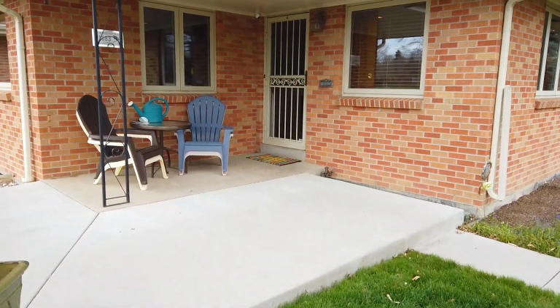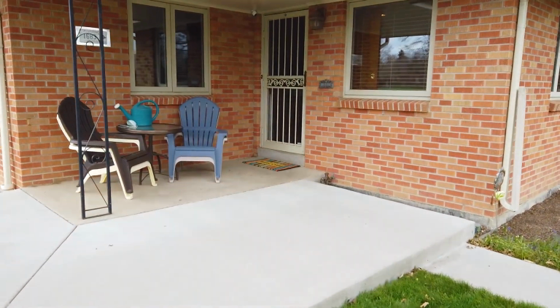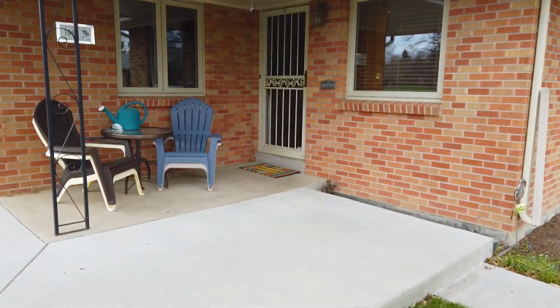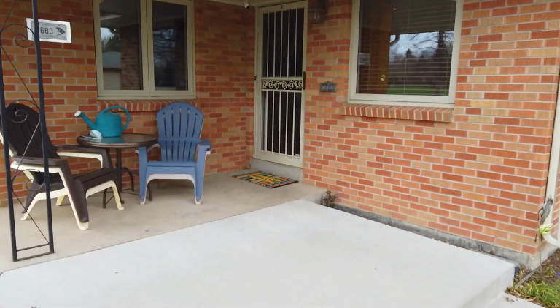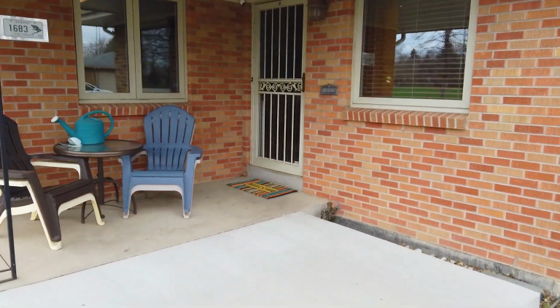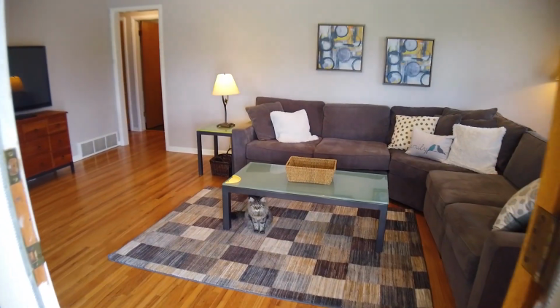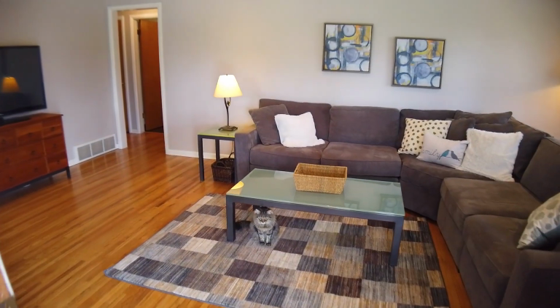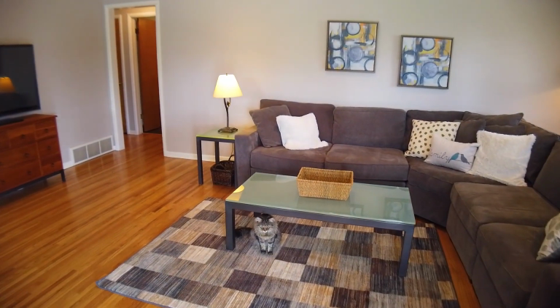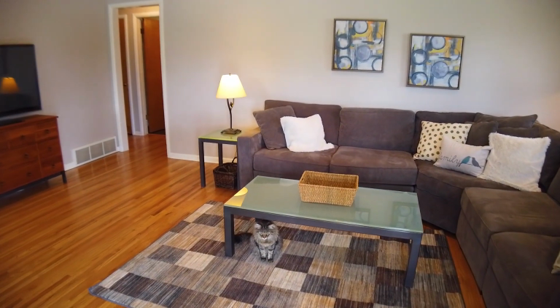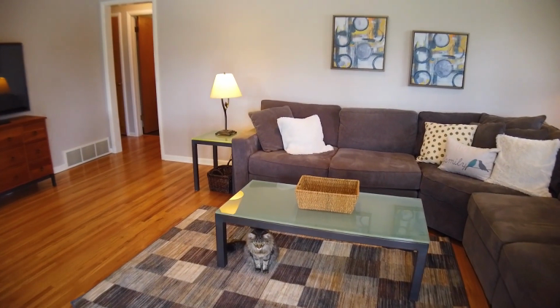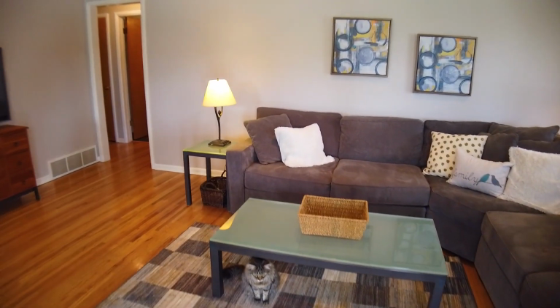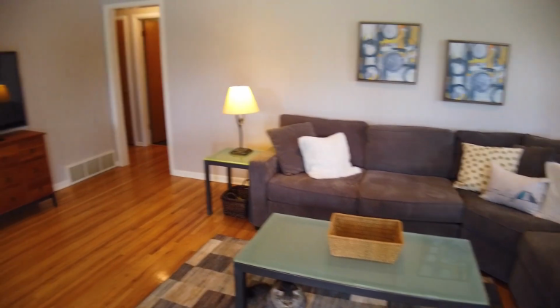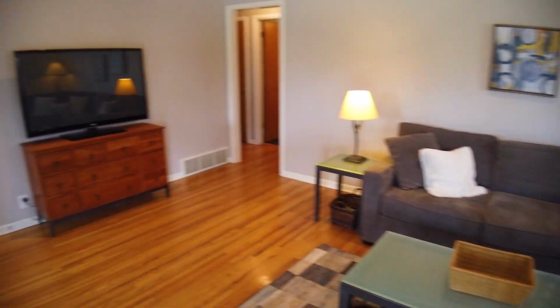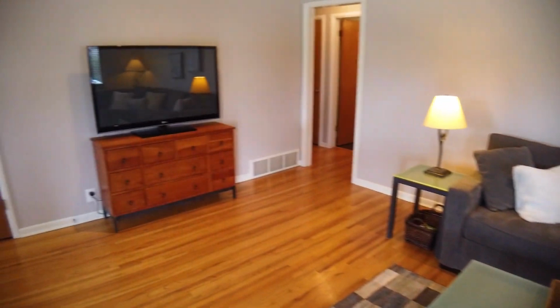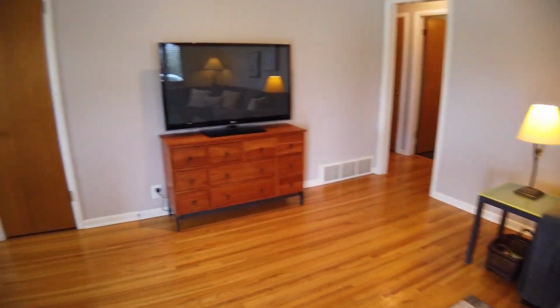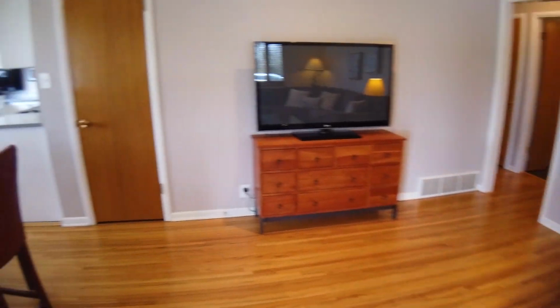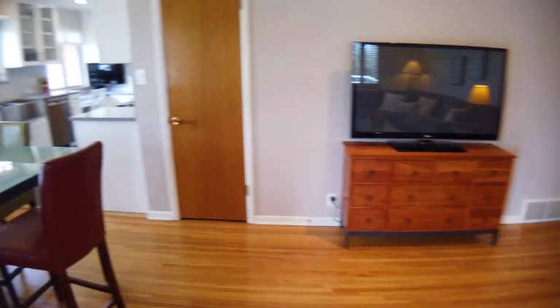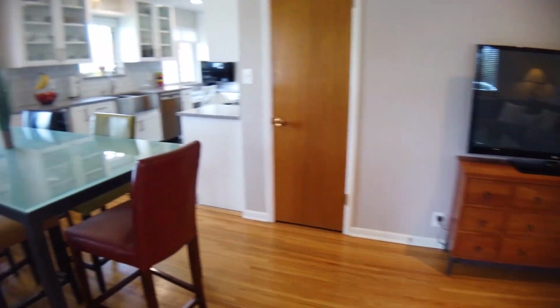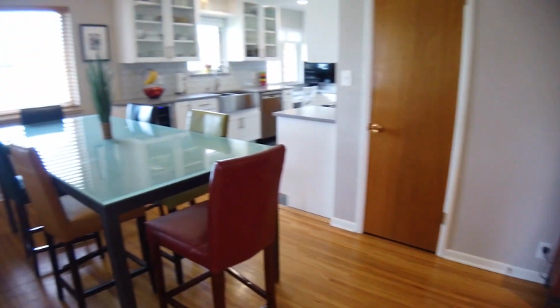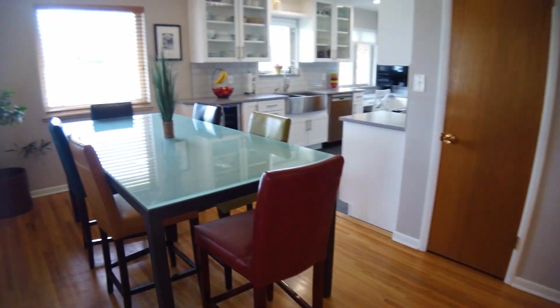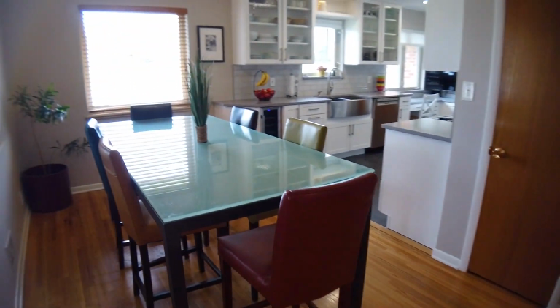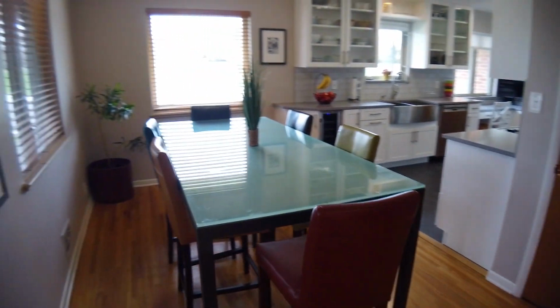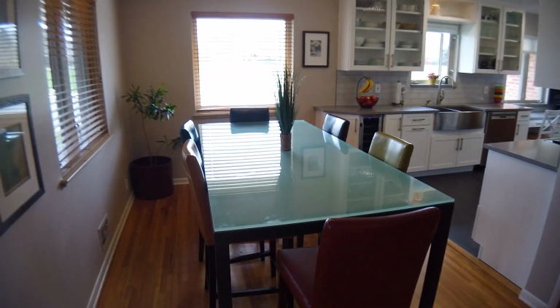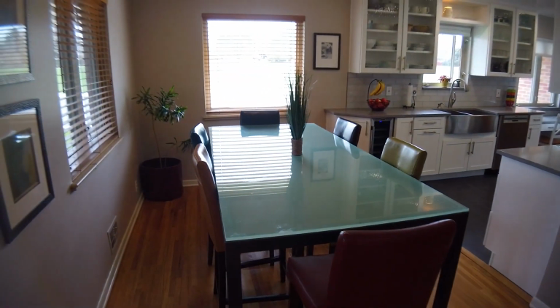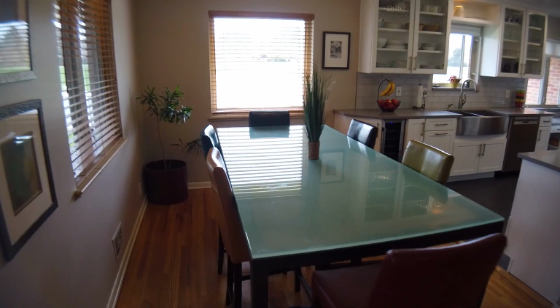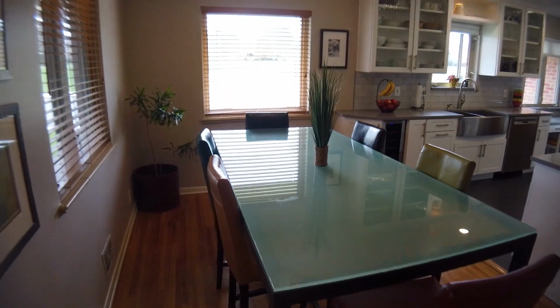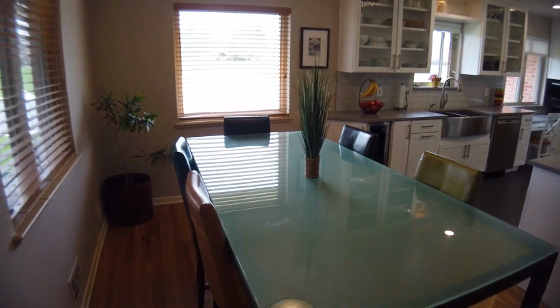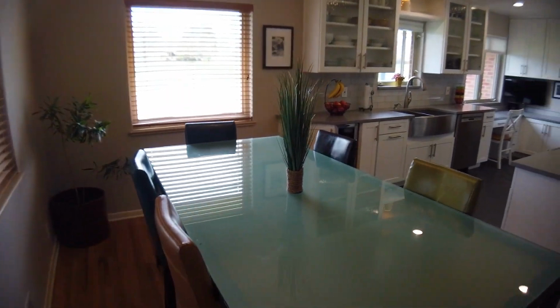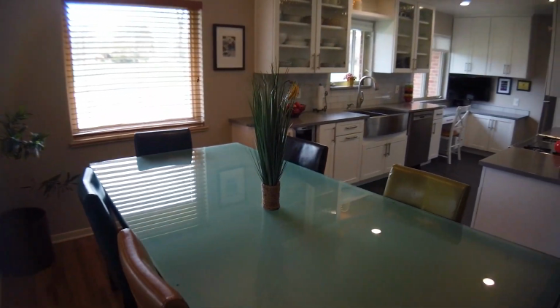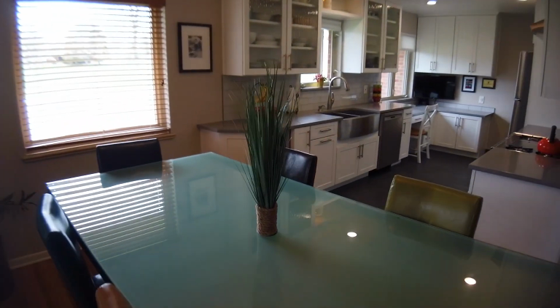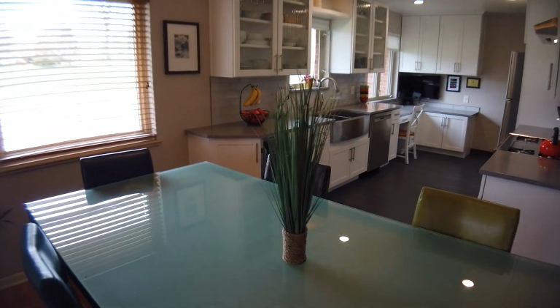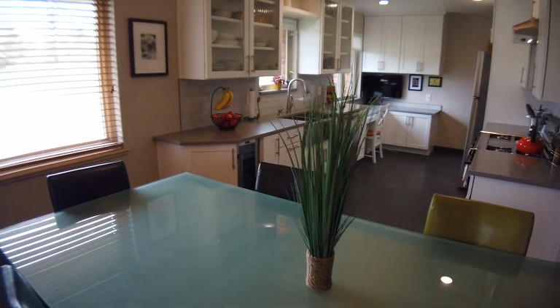This home has had the same owner since 1985 and is beautifully maintained. Built in 1958, it still has the original hardwood floors throughout the main floor, doors, molding, original mail slot, and intercom to keep the historic charm.